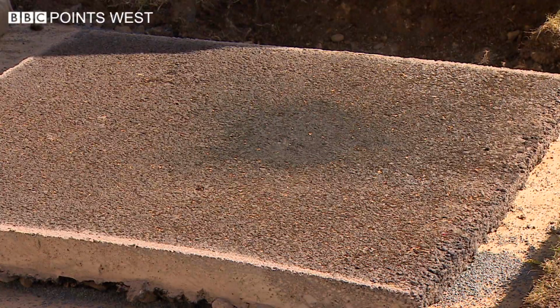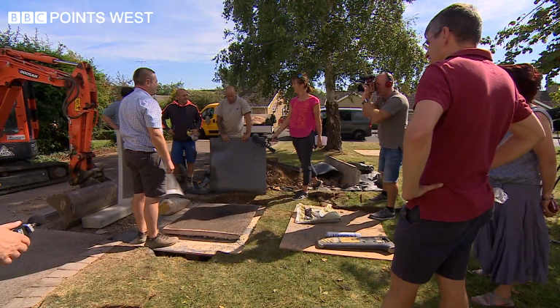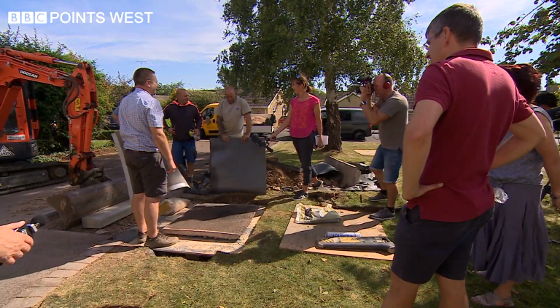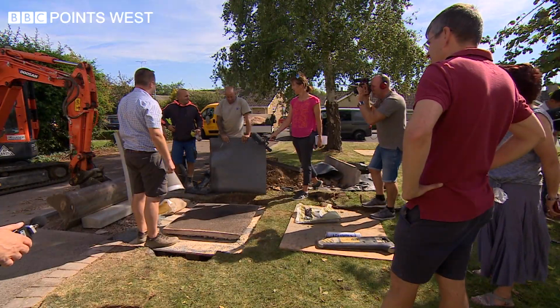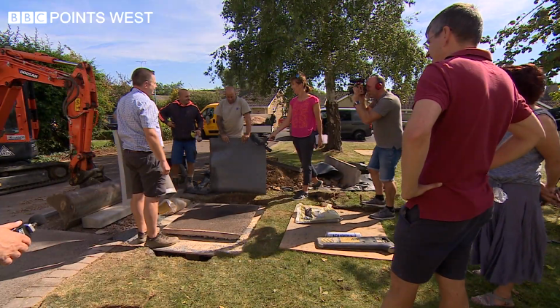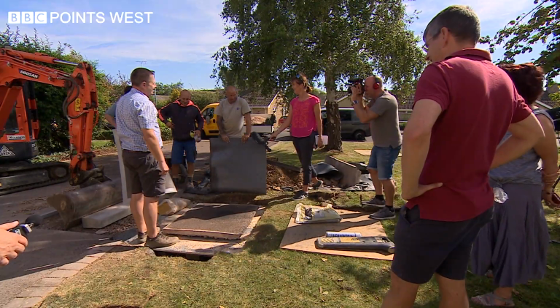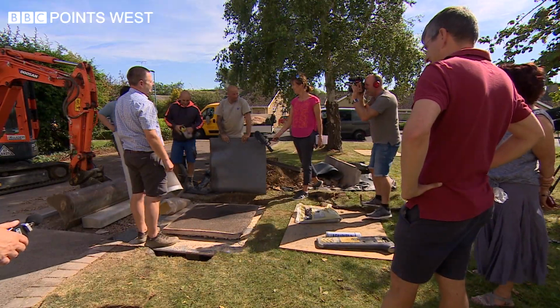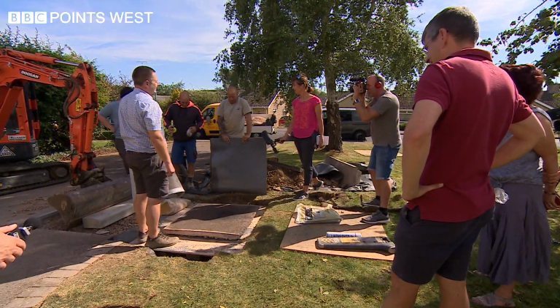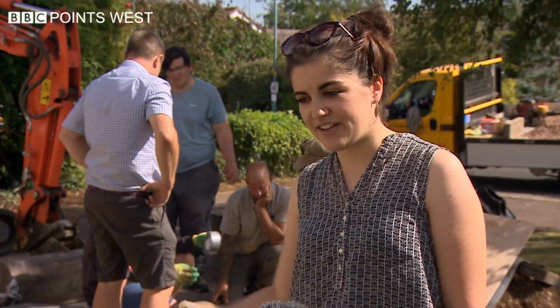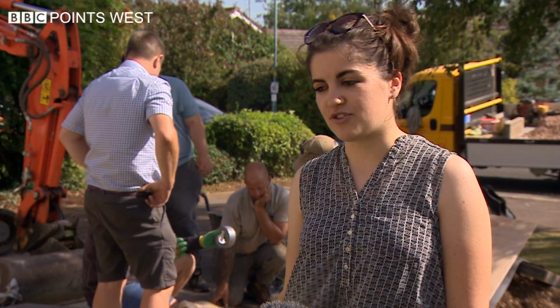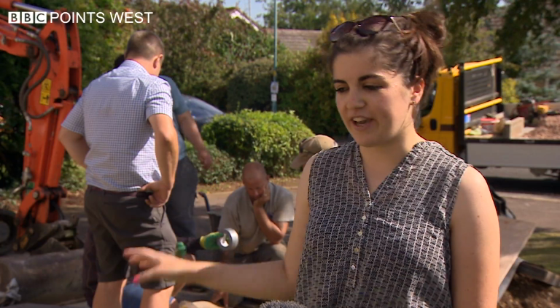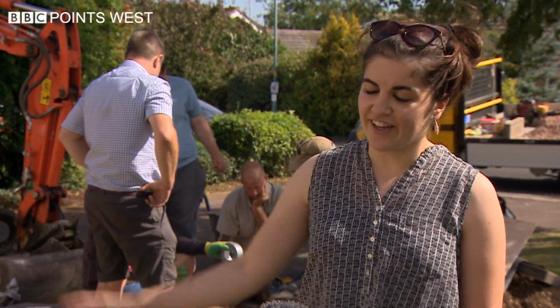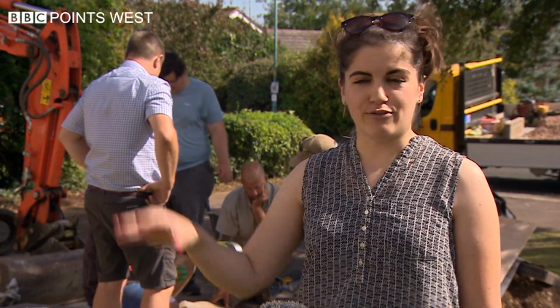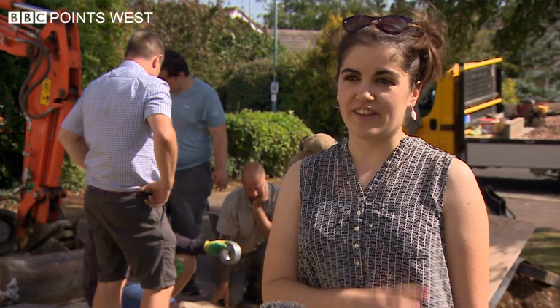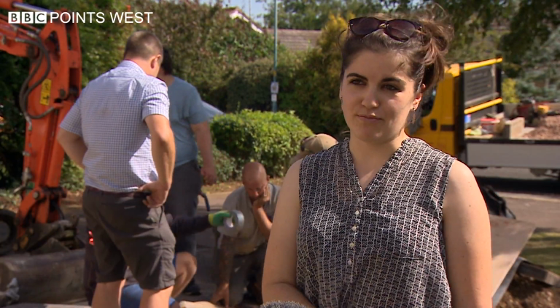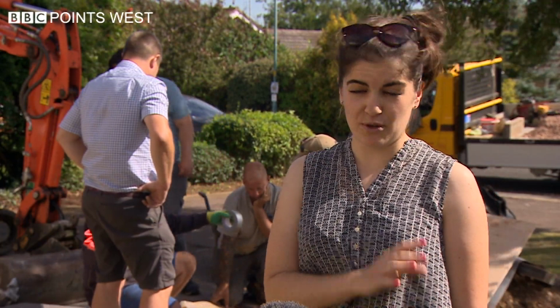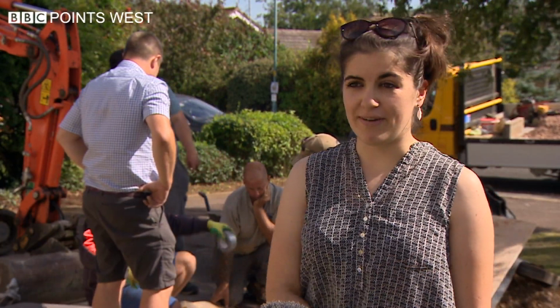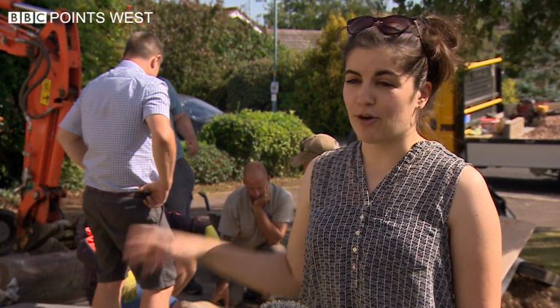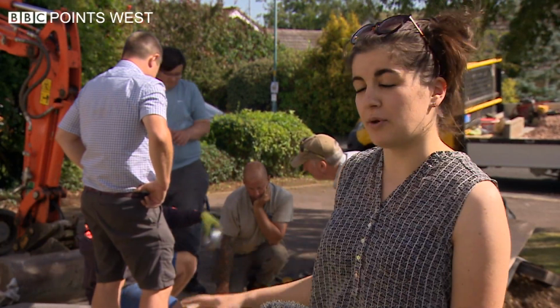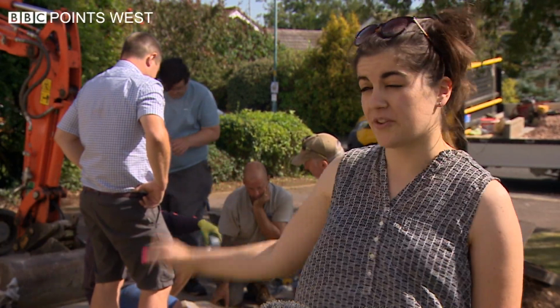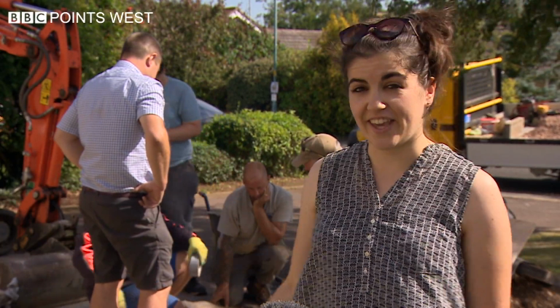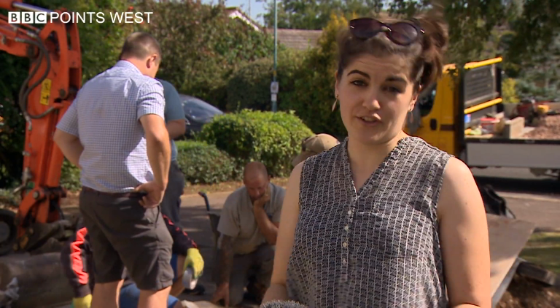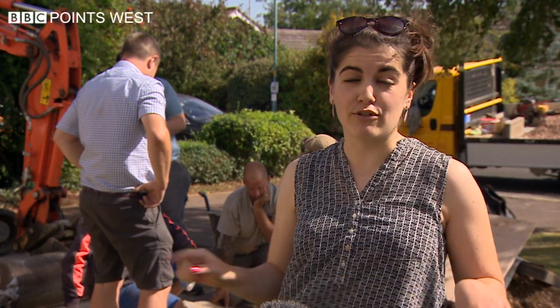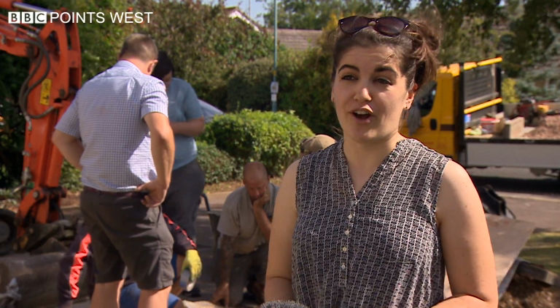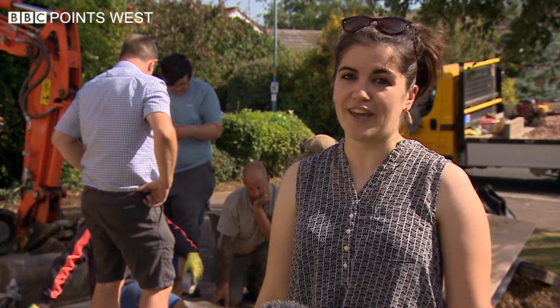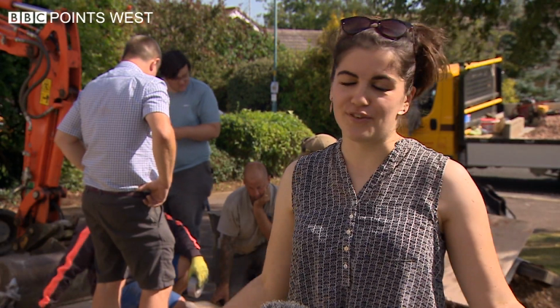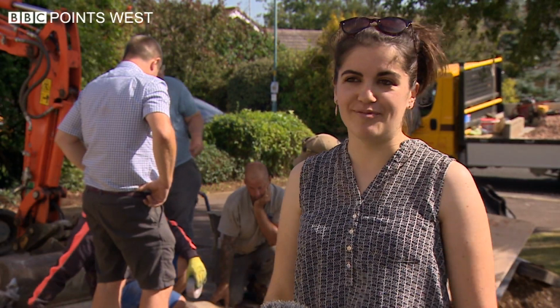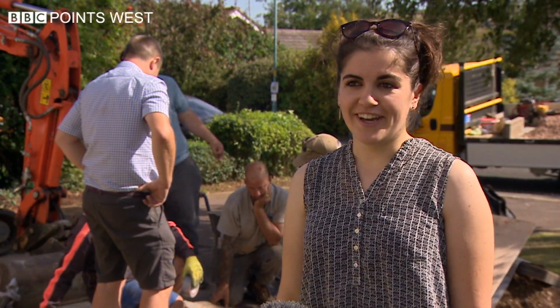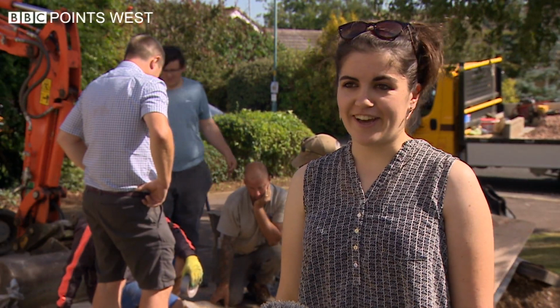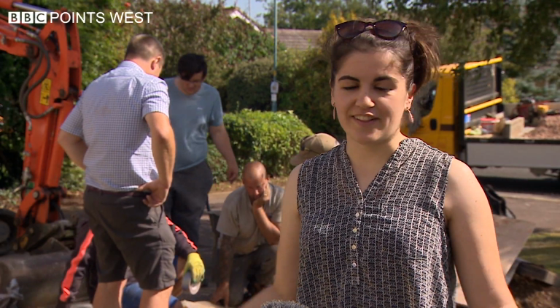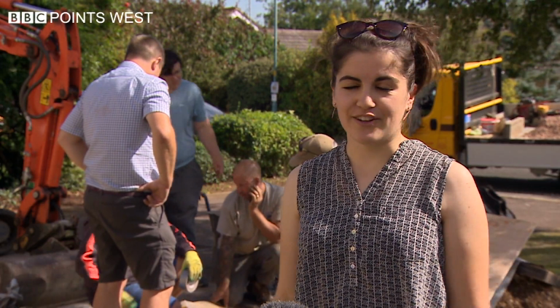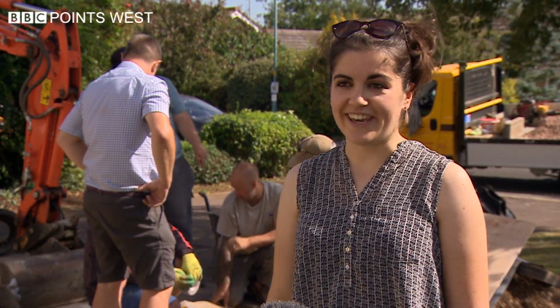It's incredible to think that that came from outer space and landed on our driveway. The rock is in the museum, and now people will be able to see a square of our drive in the museum. It's been quite a year.